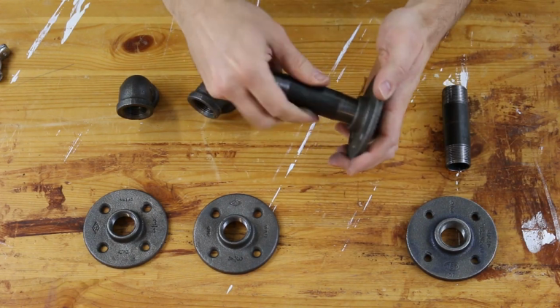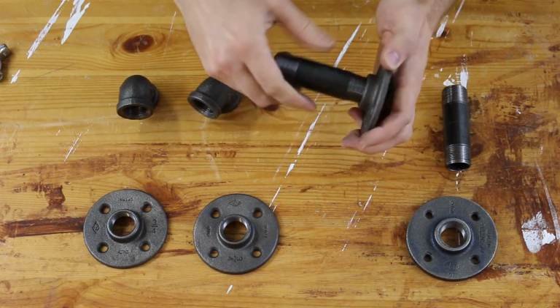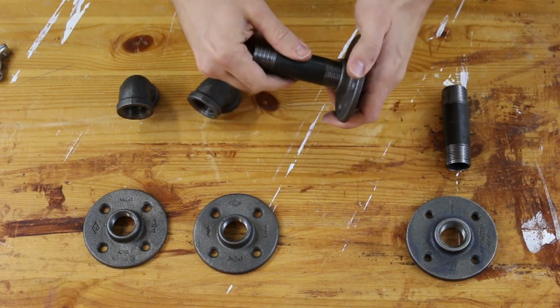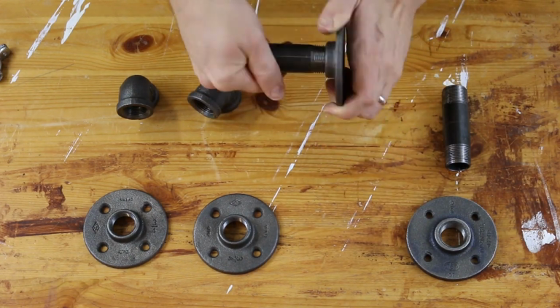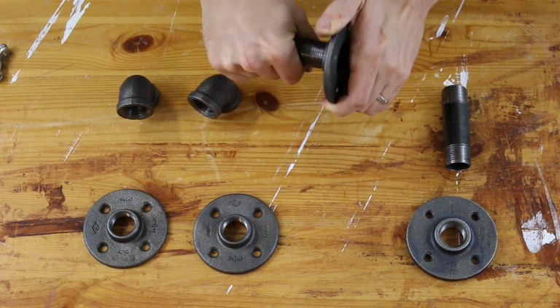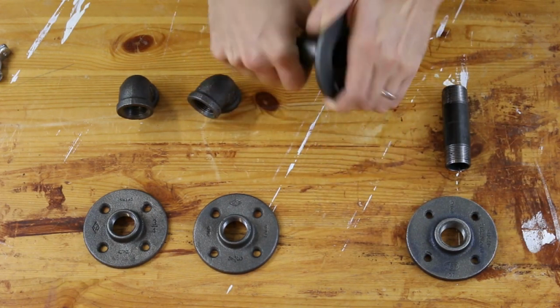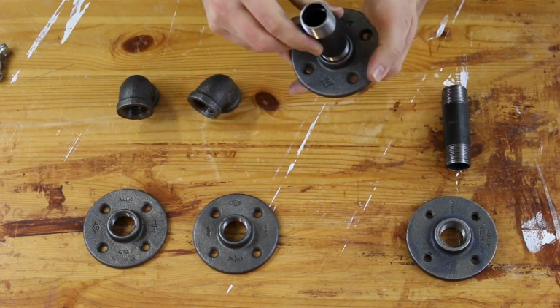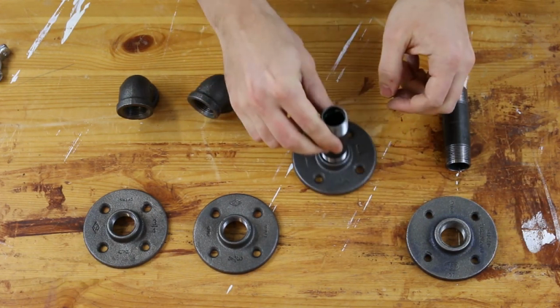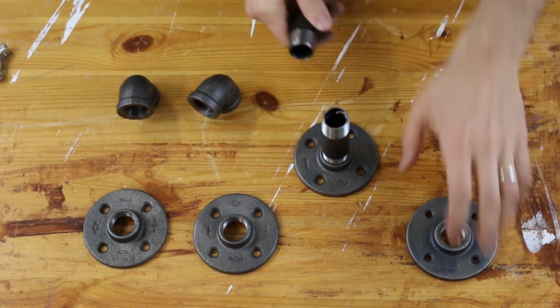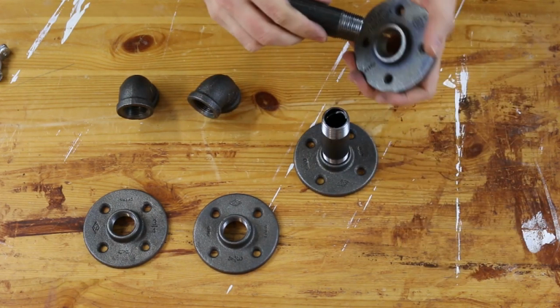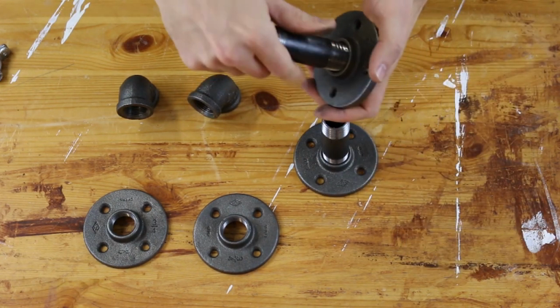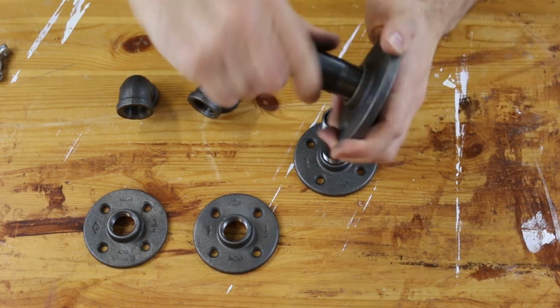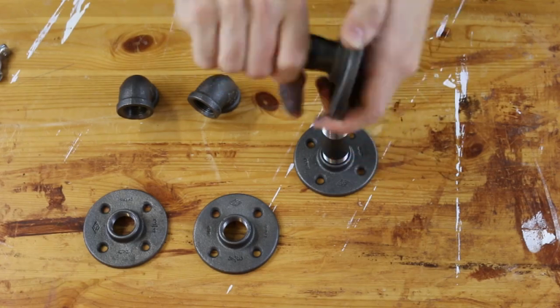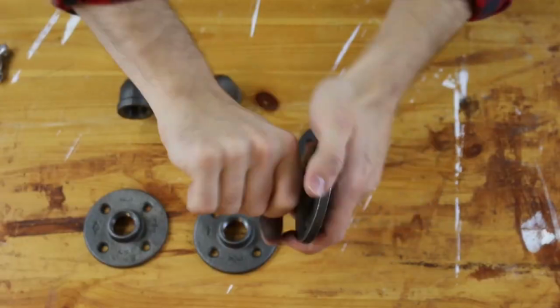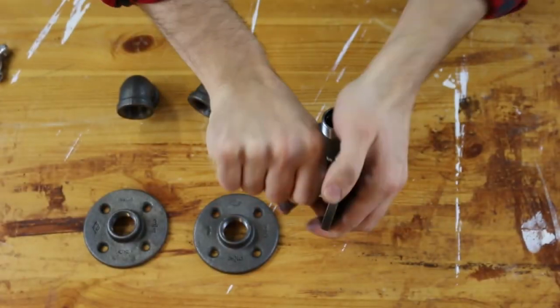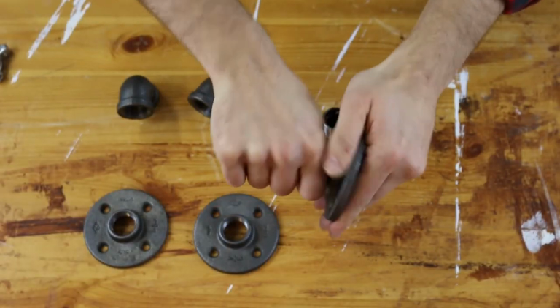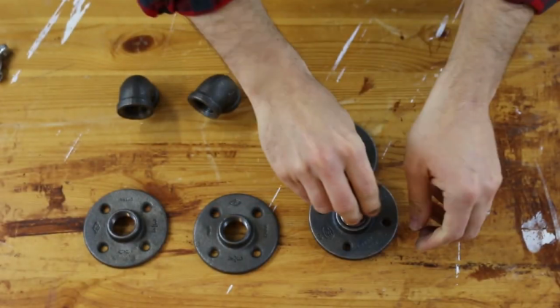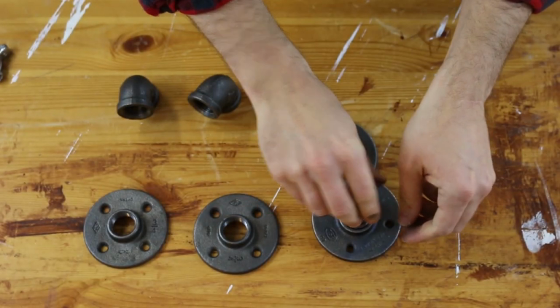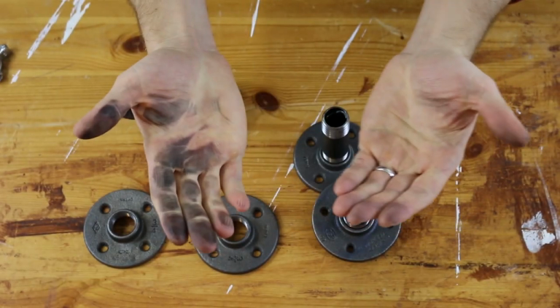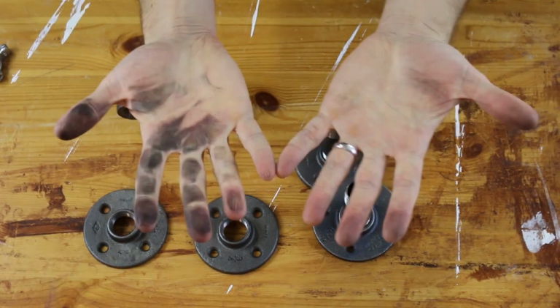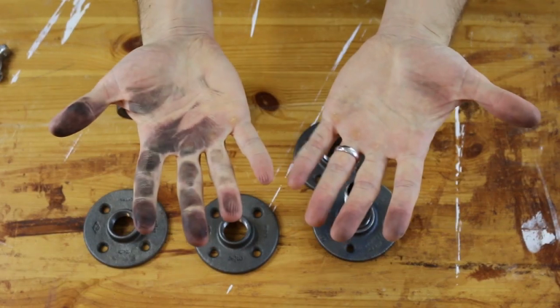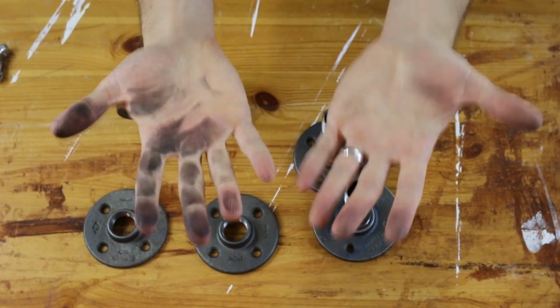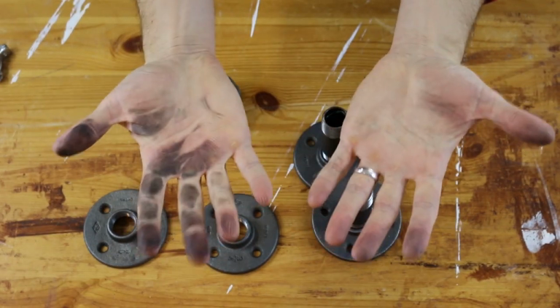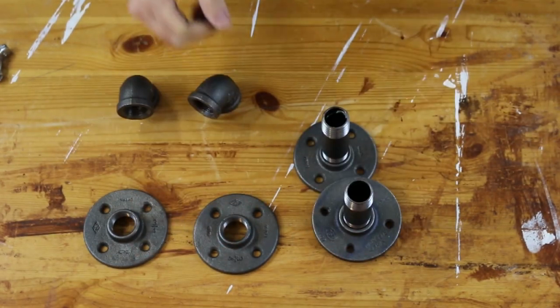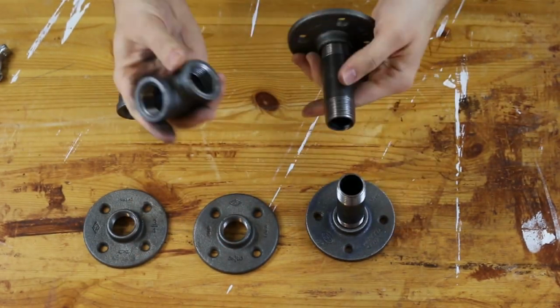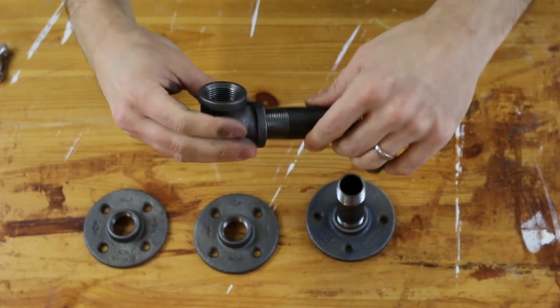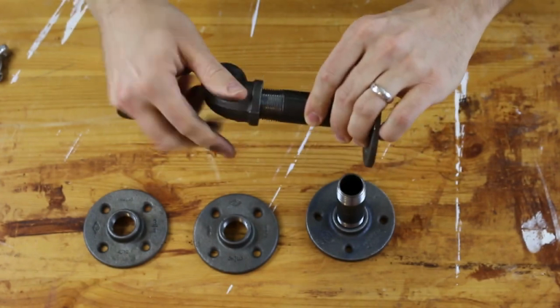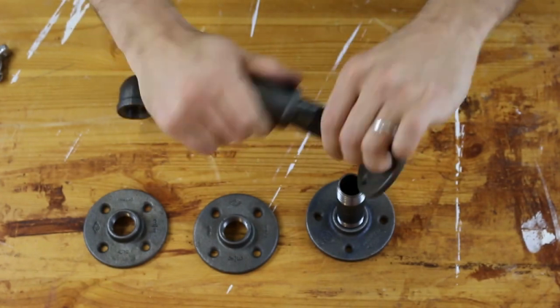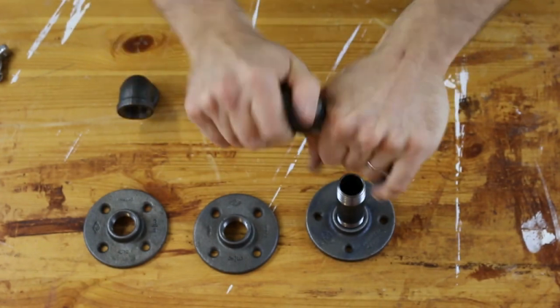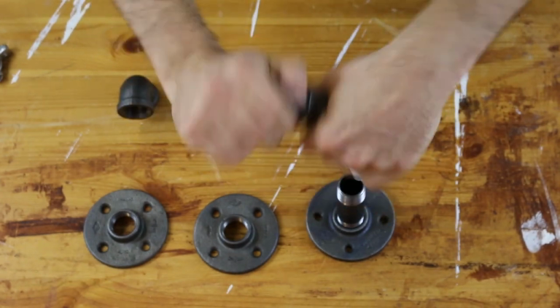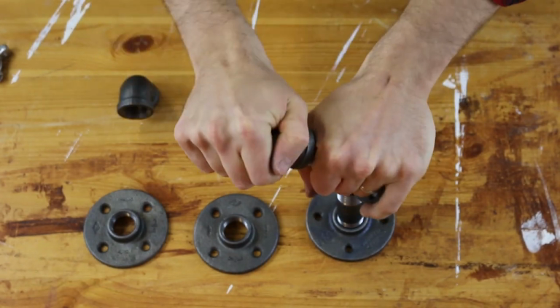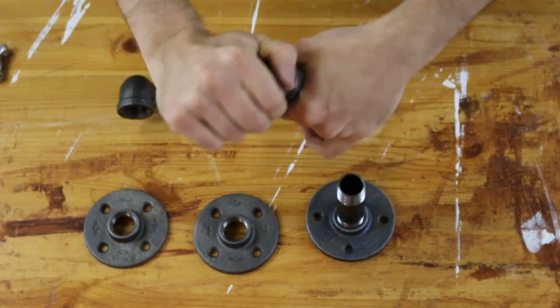This is all pre-made stuff. You can get it cut down to your needs and threaded — that's important. If they're not threaded, you're not going to be able to screw them into each other, so keep that in mind.